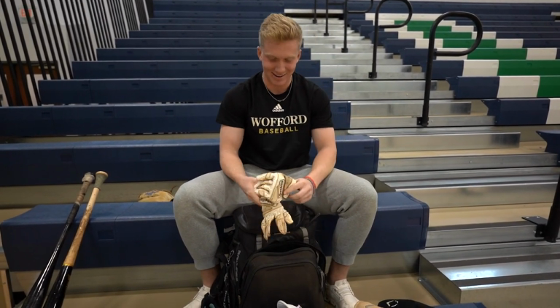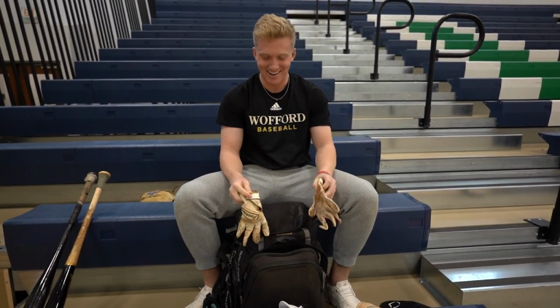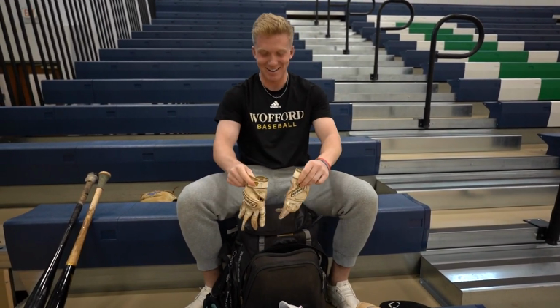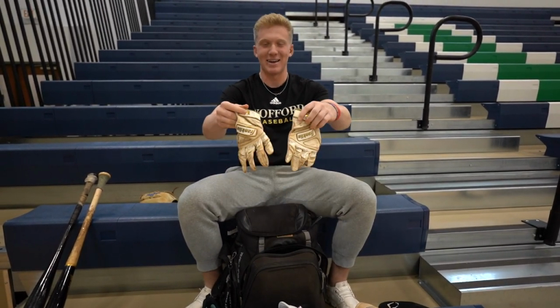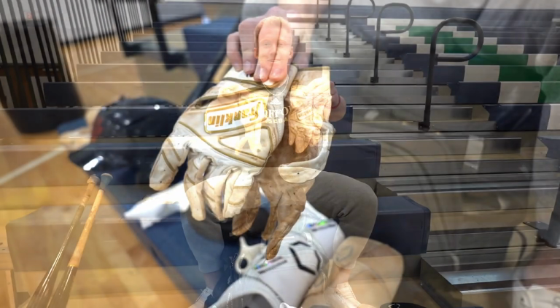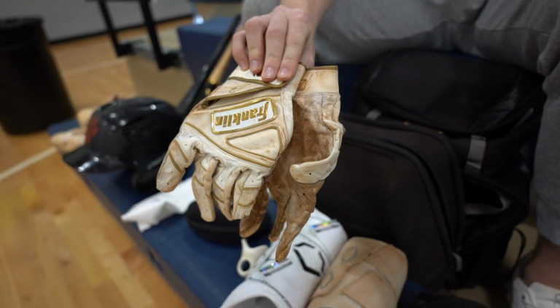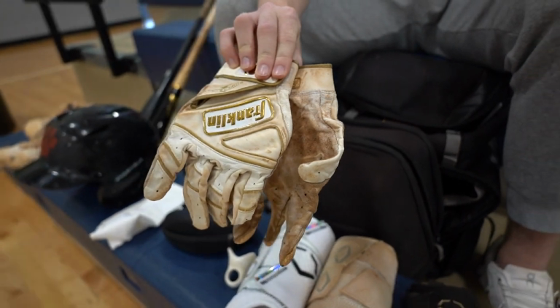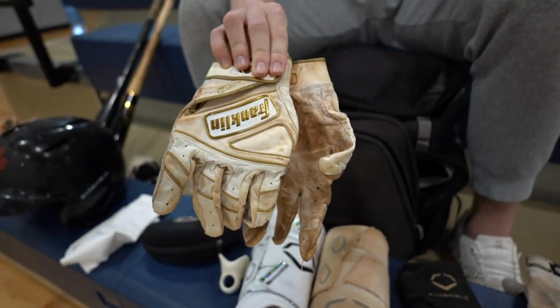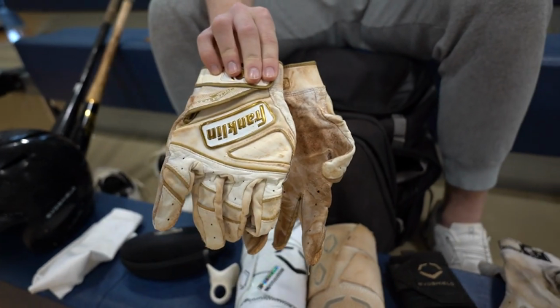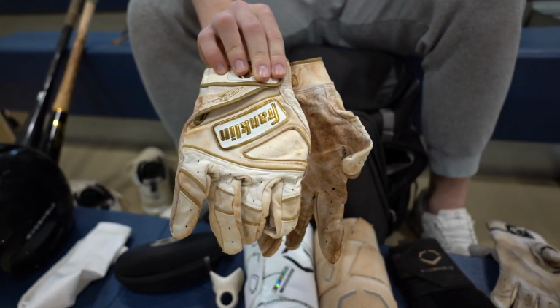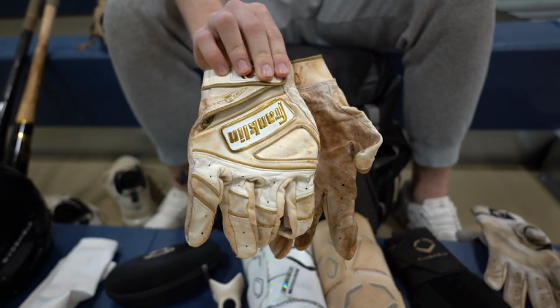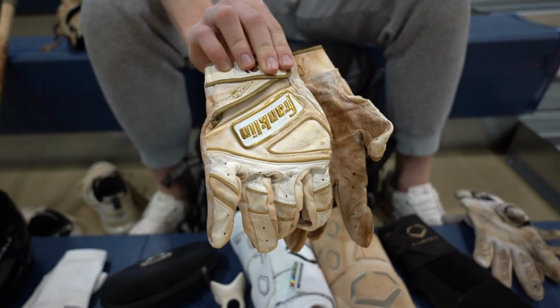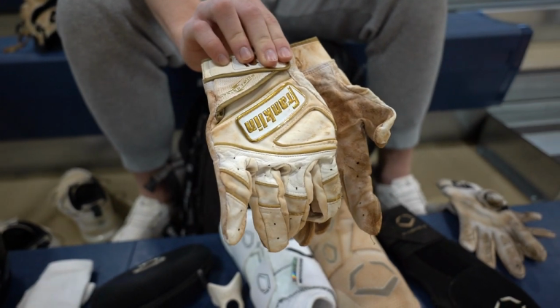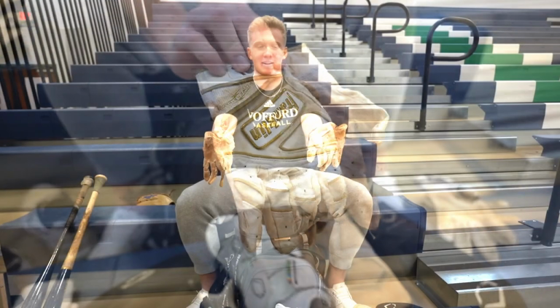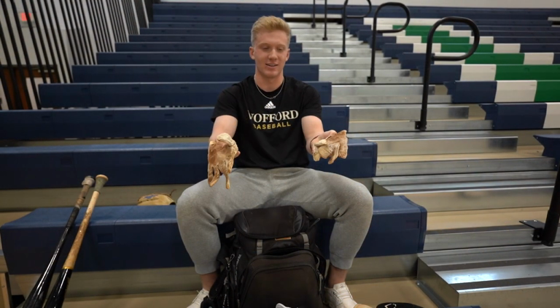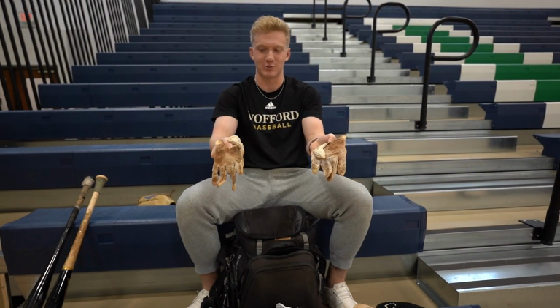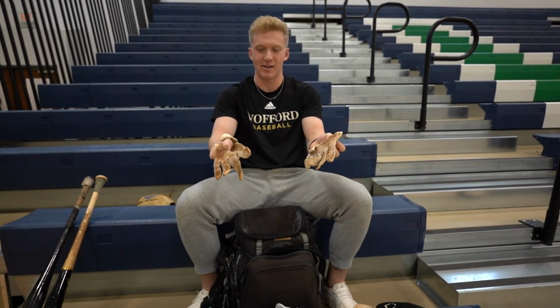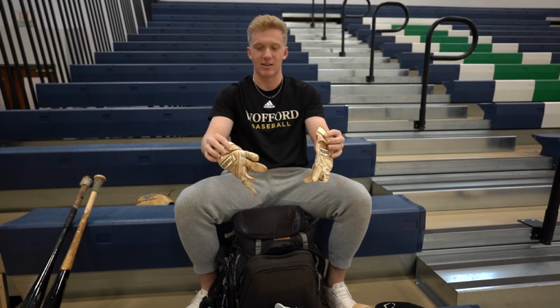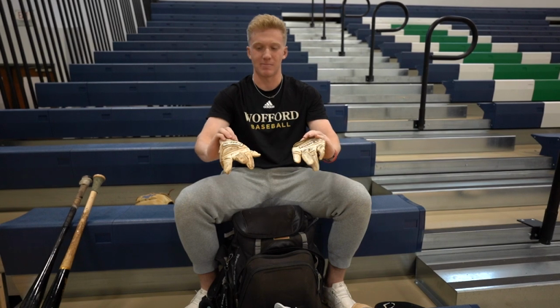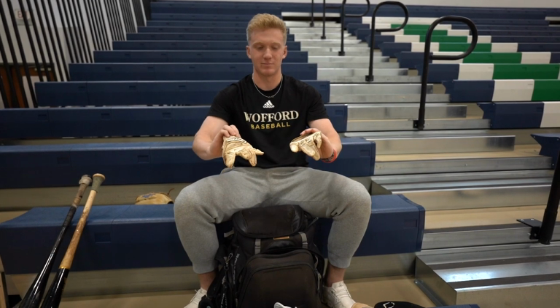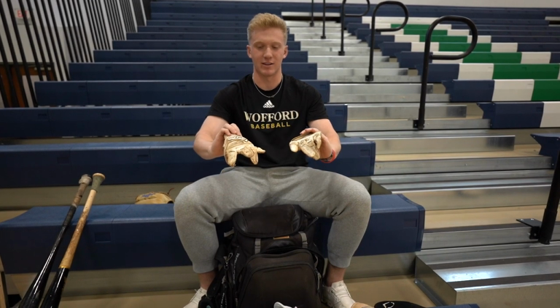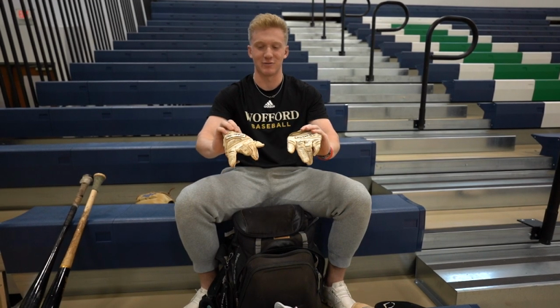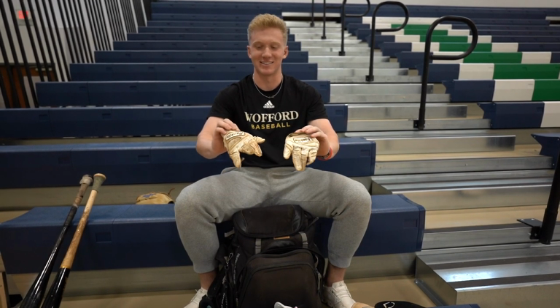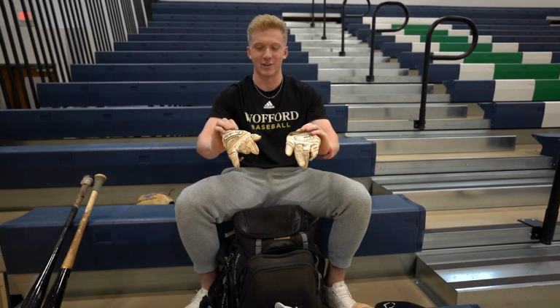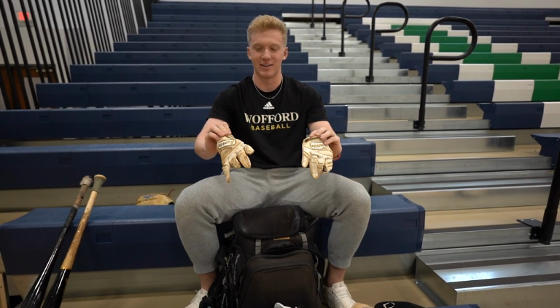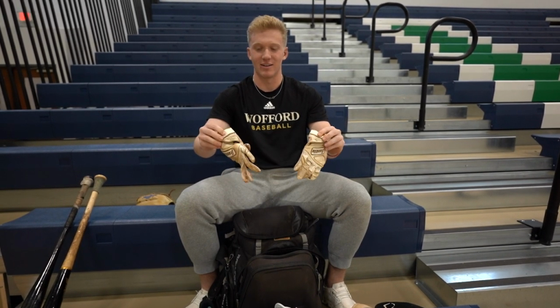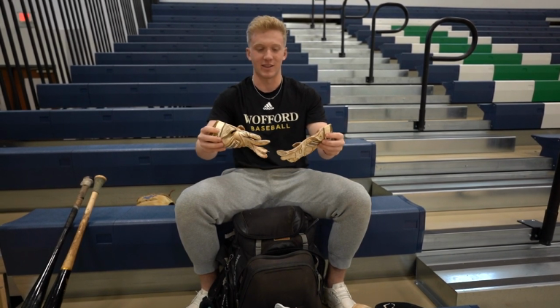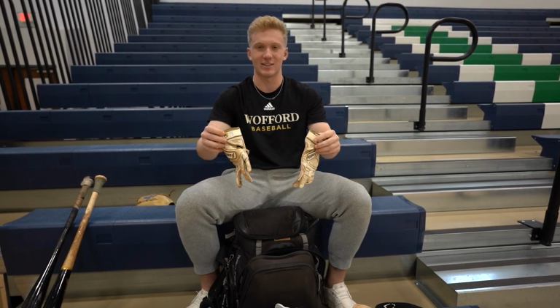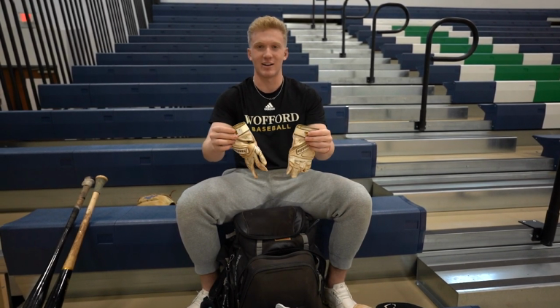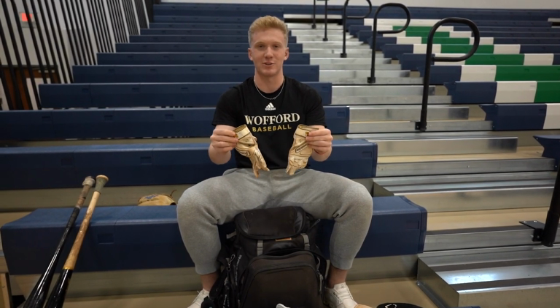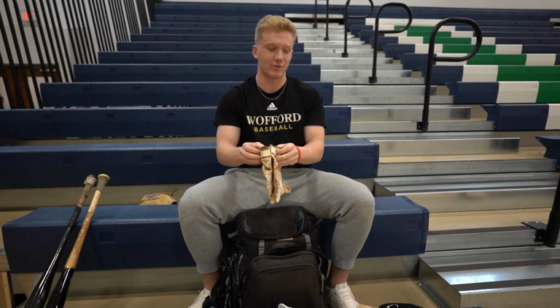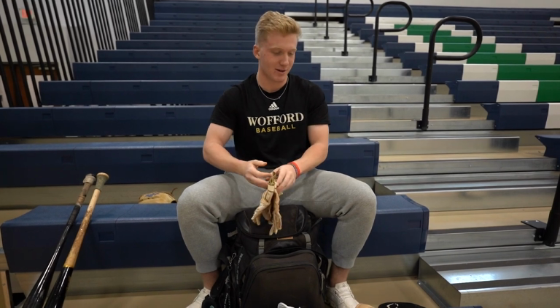Got my game pair of gloves. They're a little beat from Florida because it's been raining a lot and a lot of sweat. But I love these Franklins — they're good, they last a lifetime.